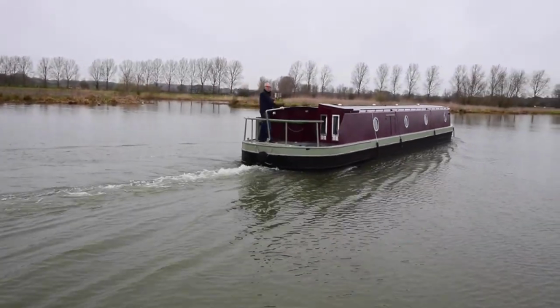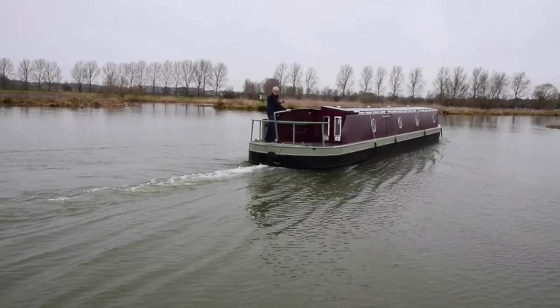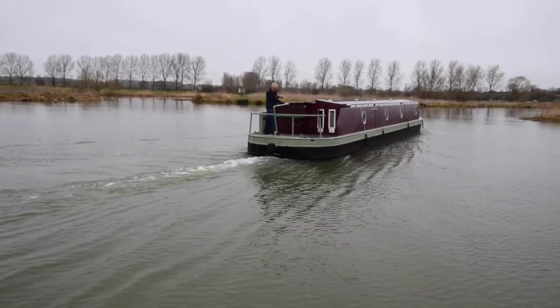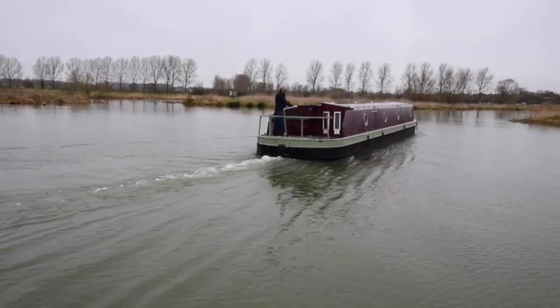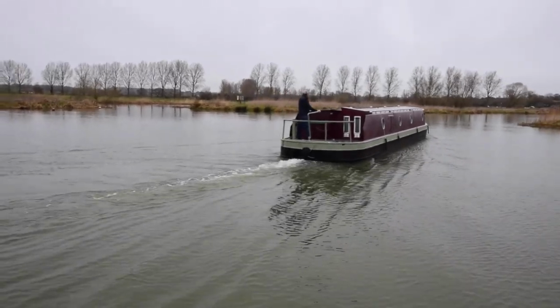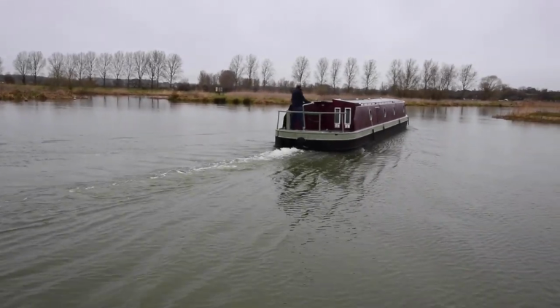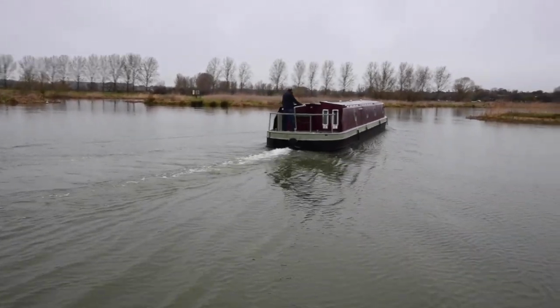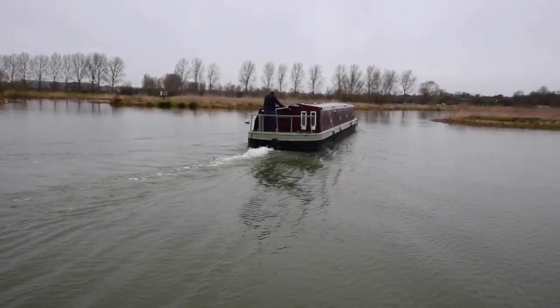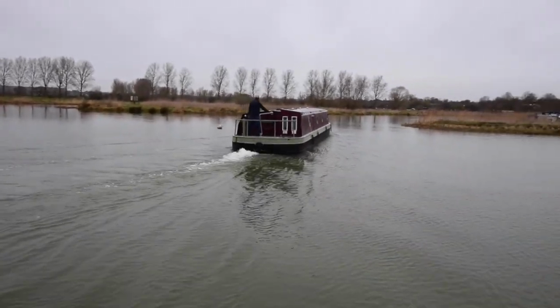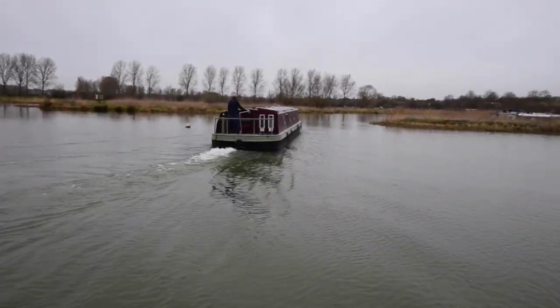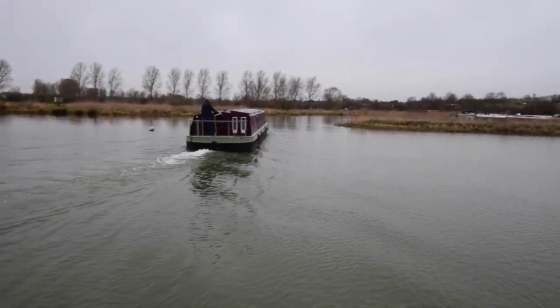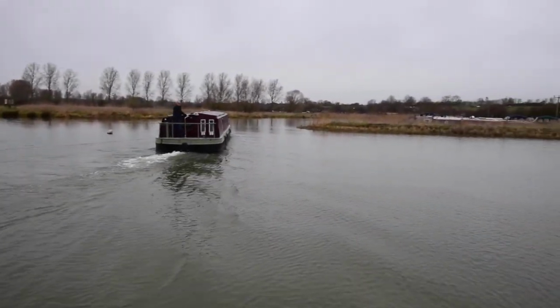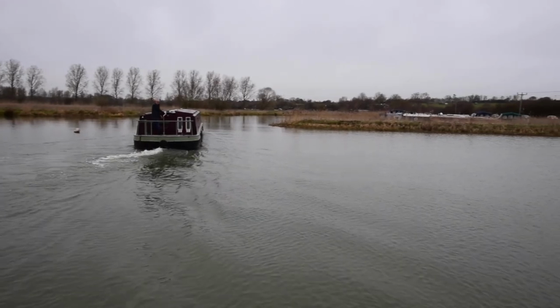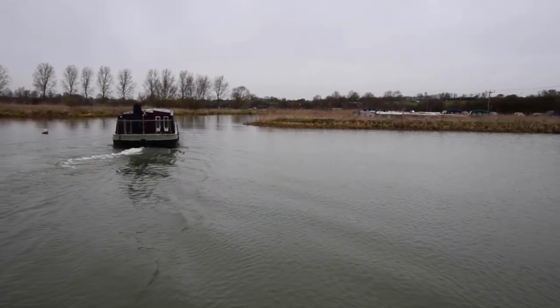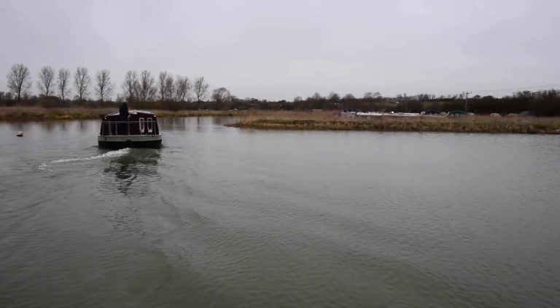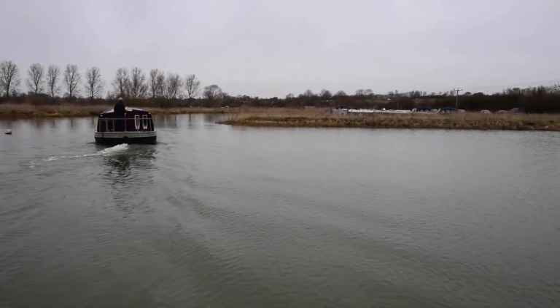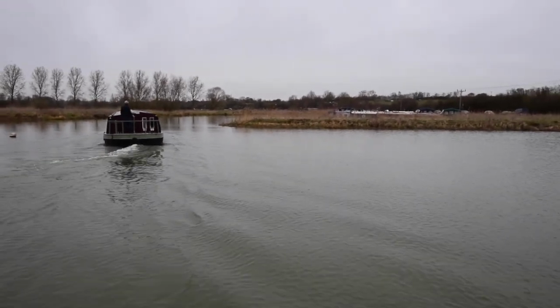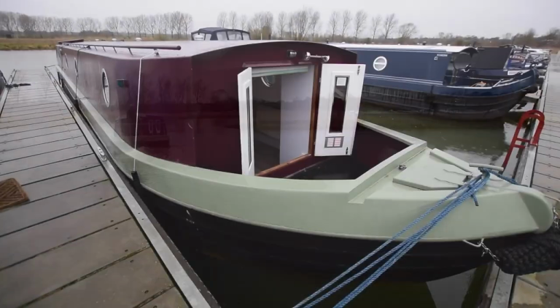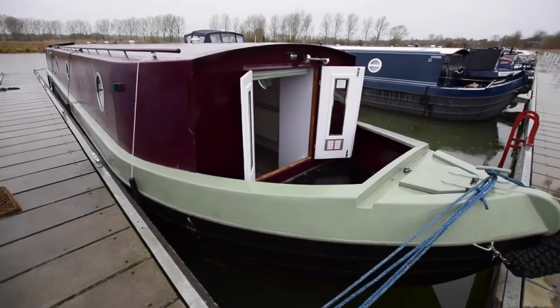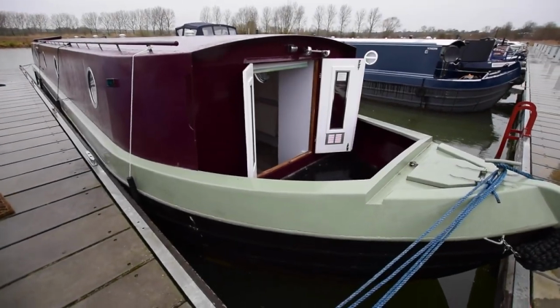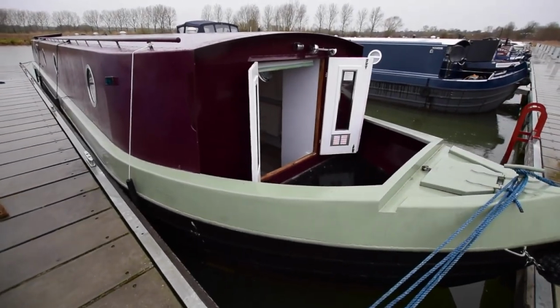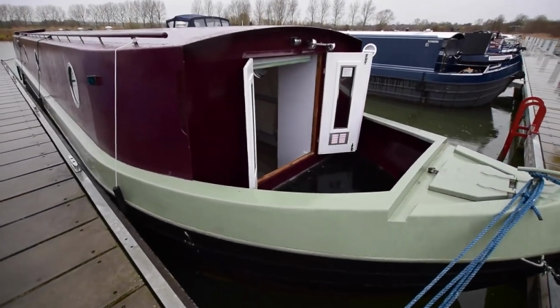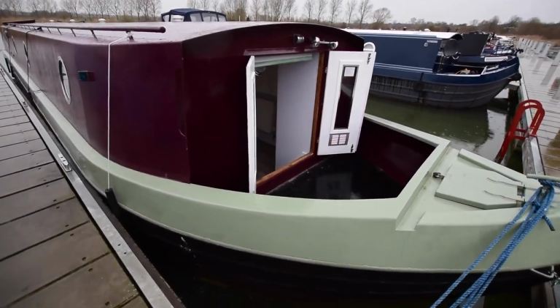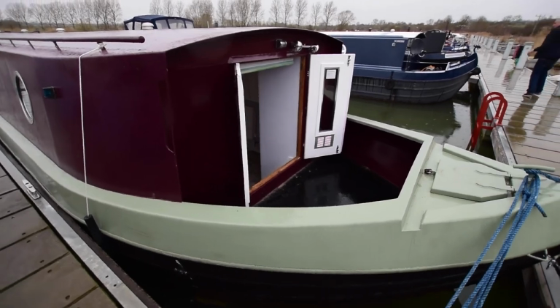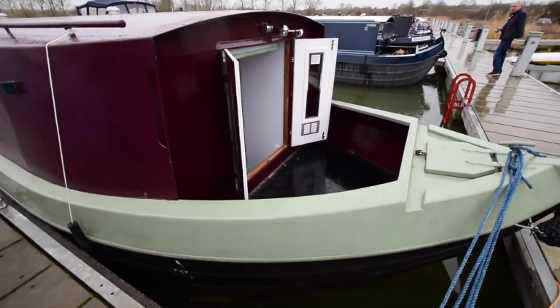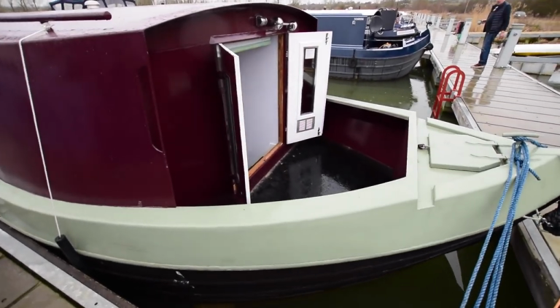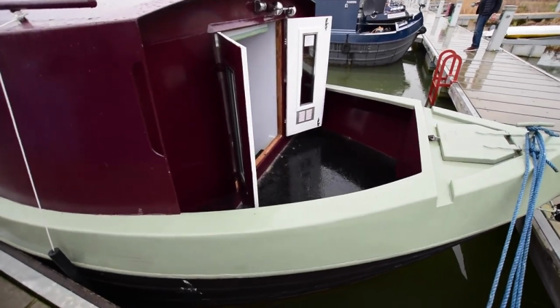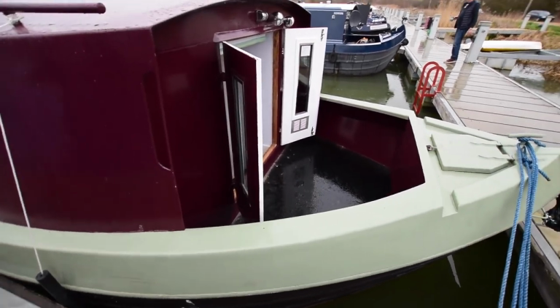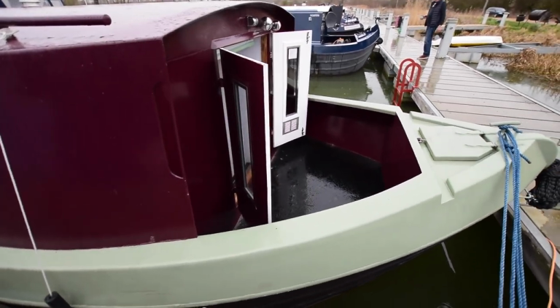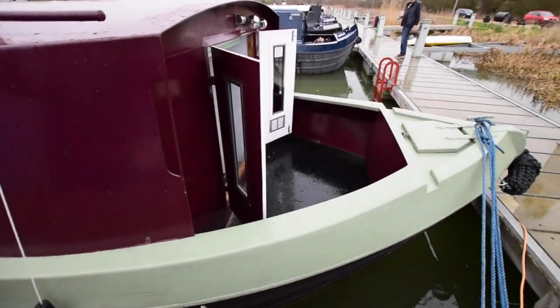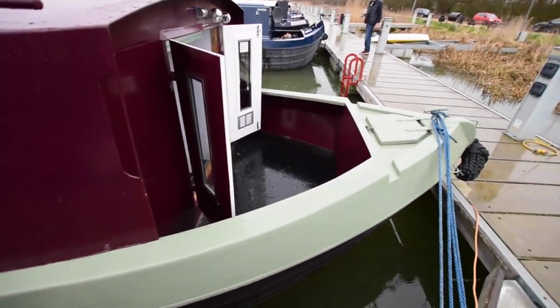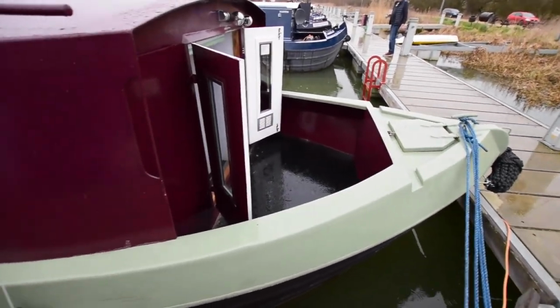She was last blacked in July 2020 — he wanted to do it again, so that was done very recently. Six anodes on her, they were fine. And the engine is just shy of 50 hours — it's only got 34 hours on it, so it's hardly been used really.